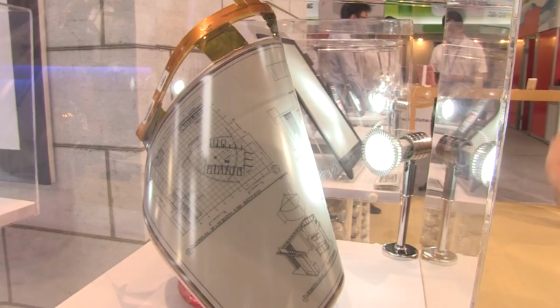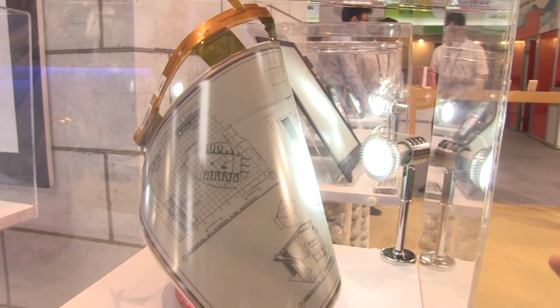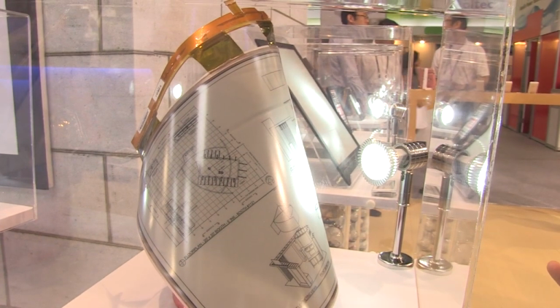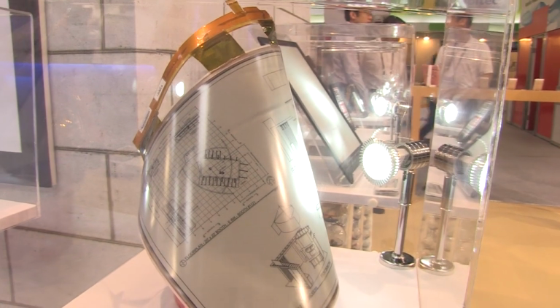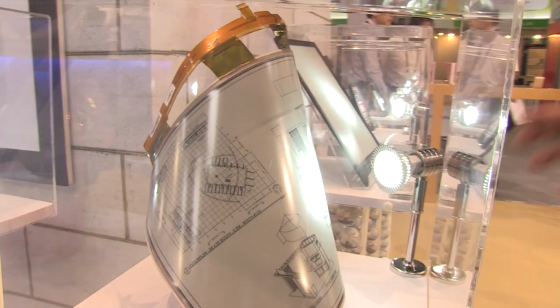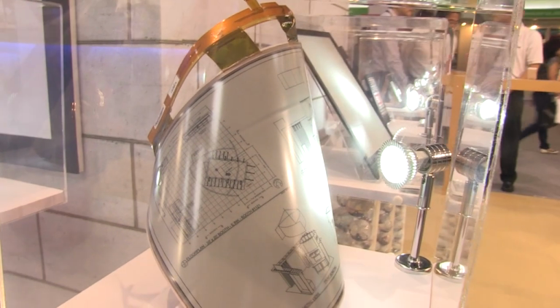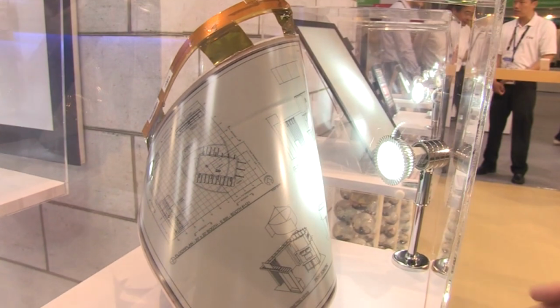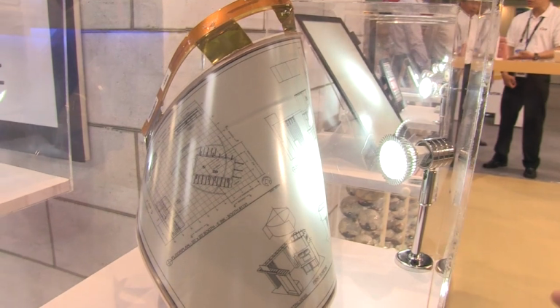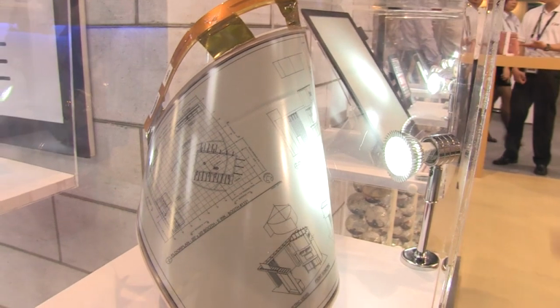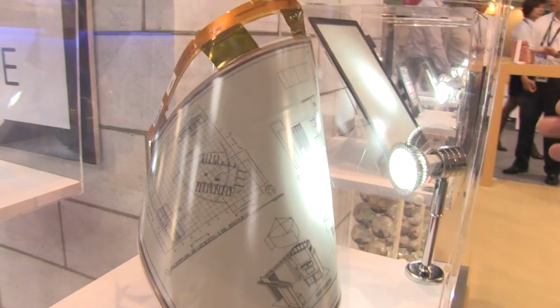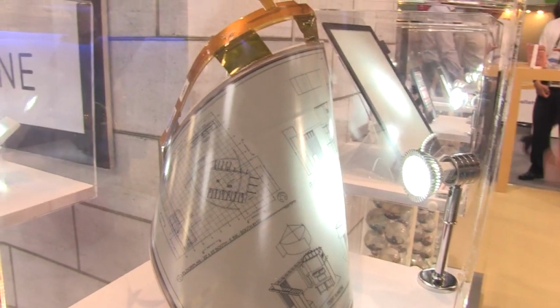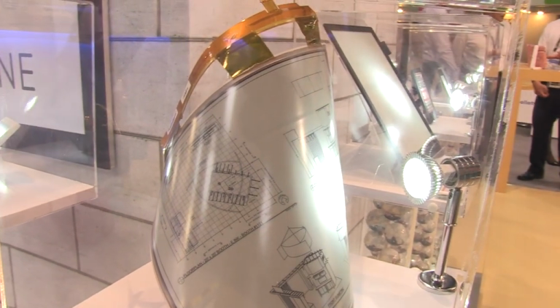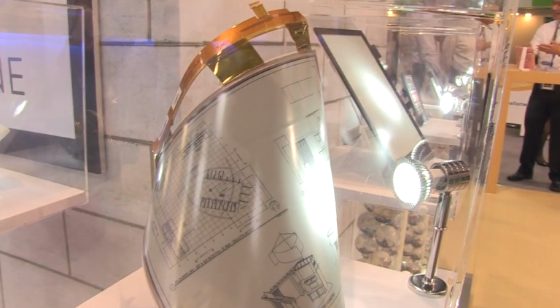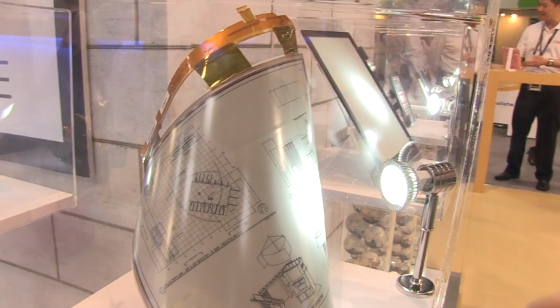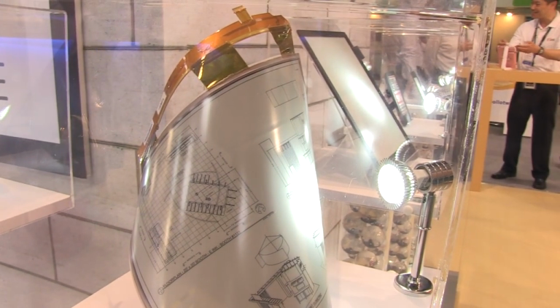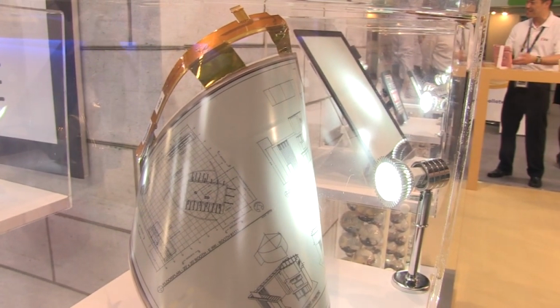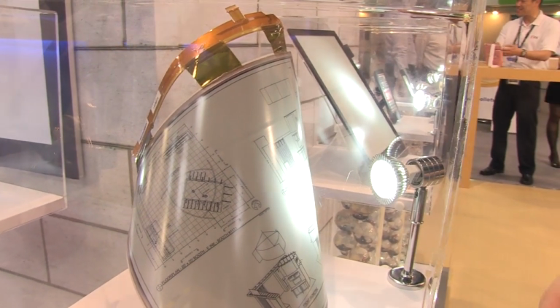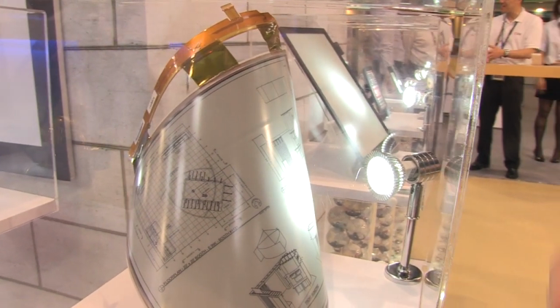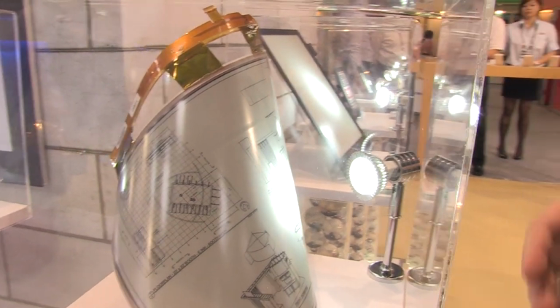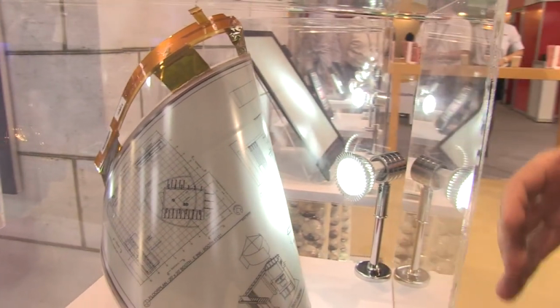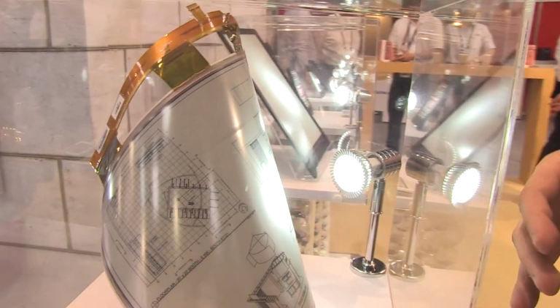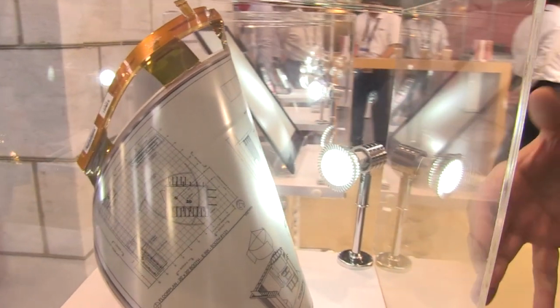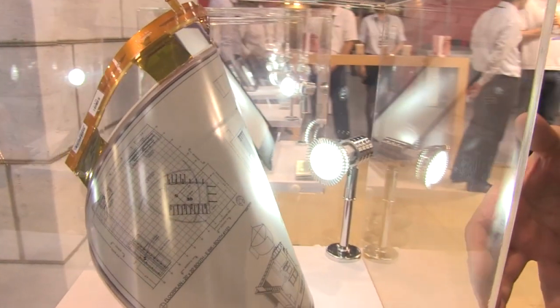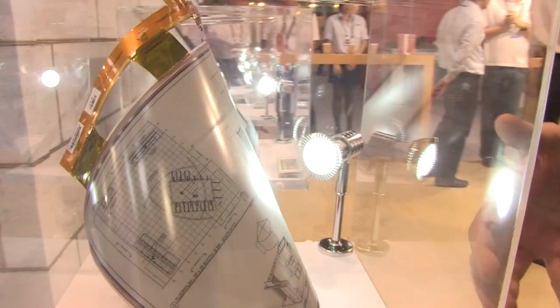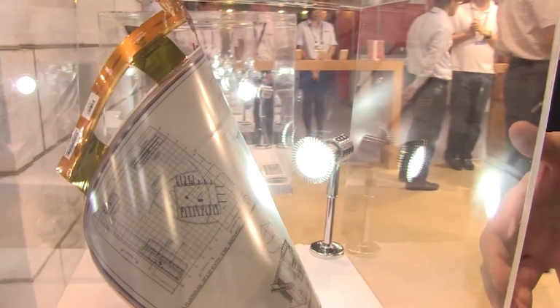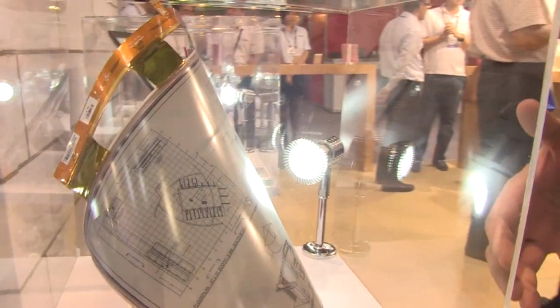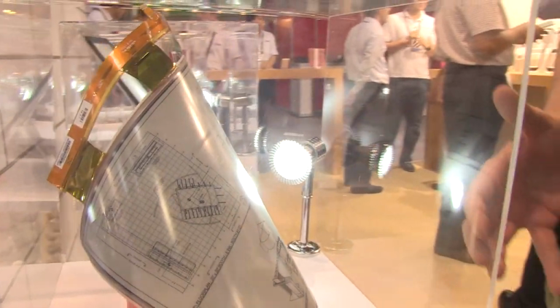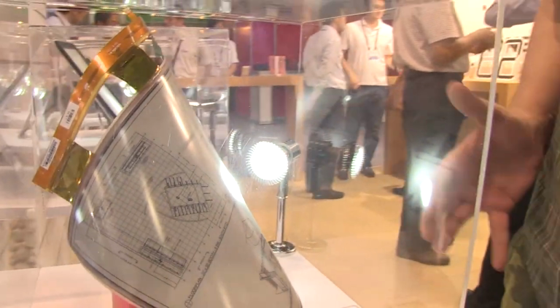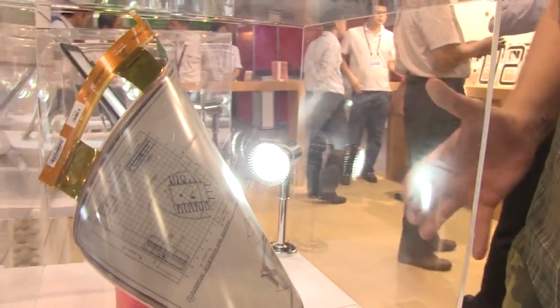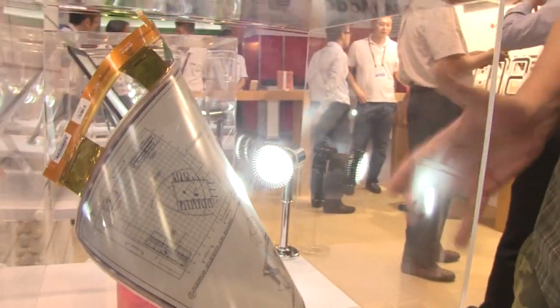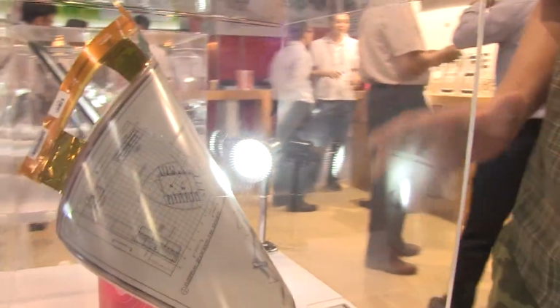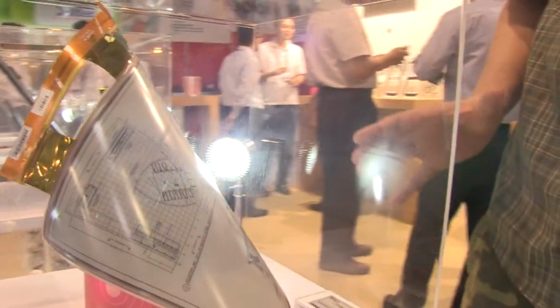Sascha from MobileGeeks here. We're at the e-ink booth and finally taking a look at the 30.3 inch Mobius module. Well, that's not an e-ink display anymore — this is e-ink paper, guys.